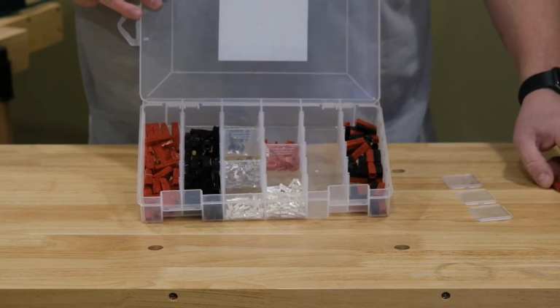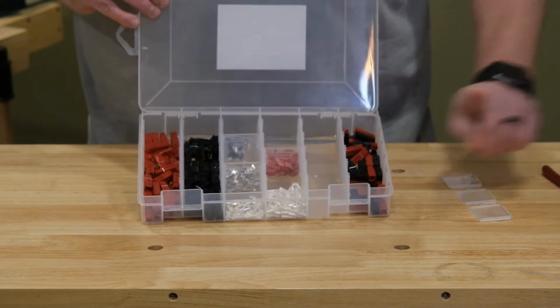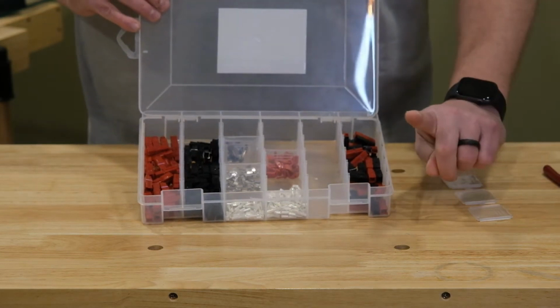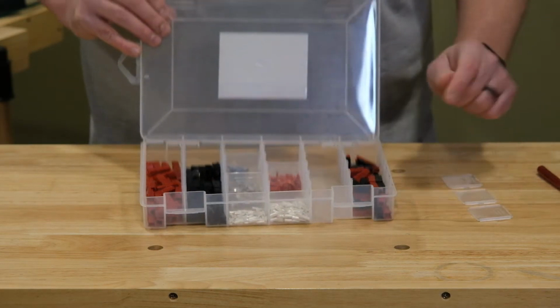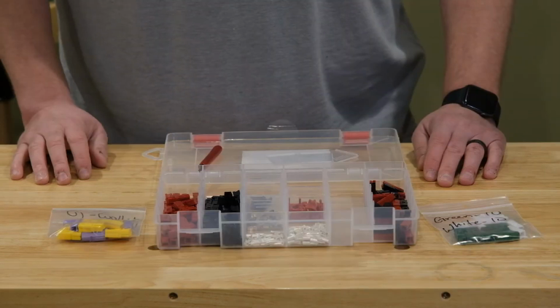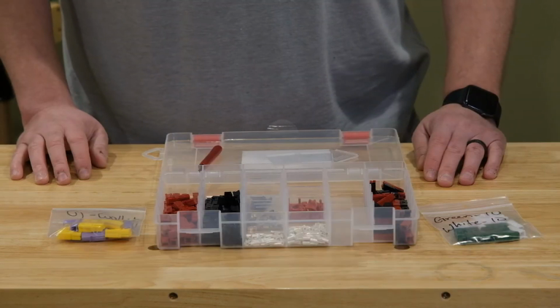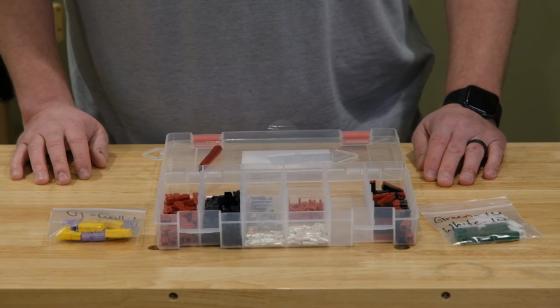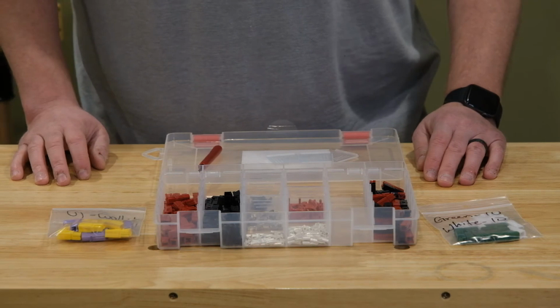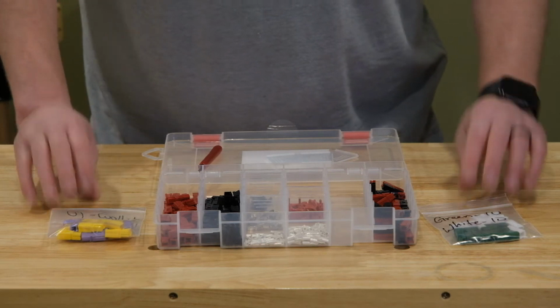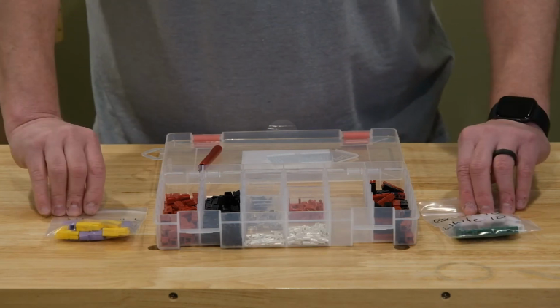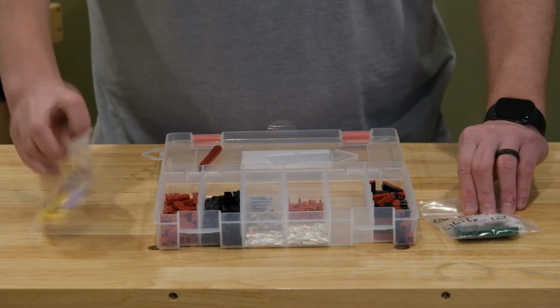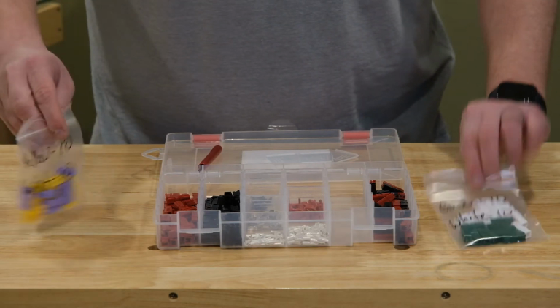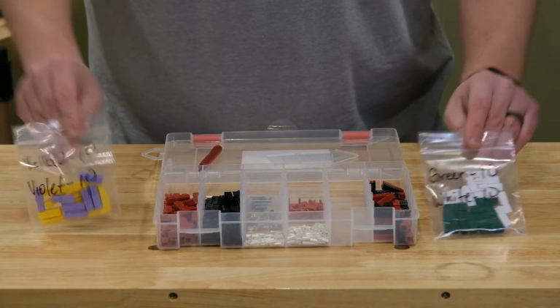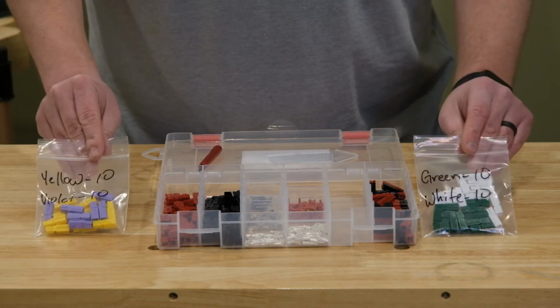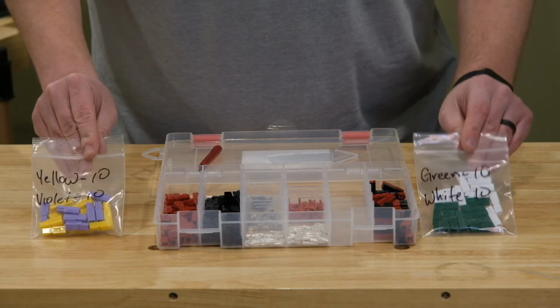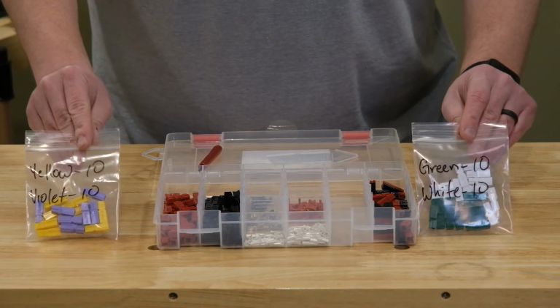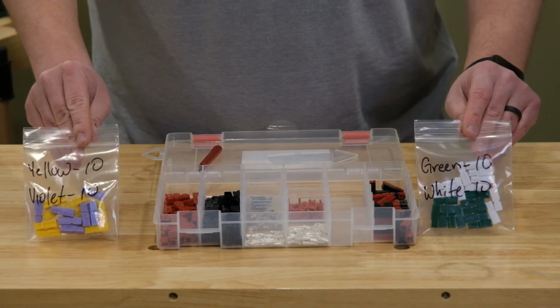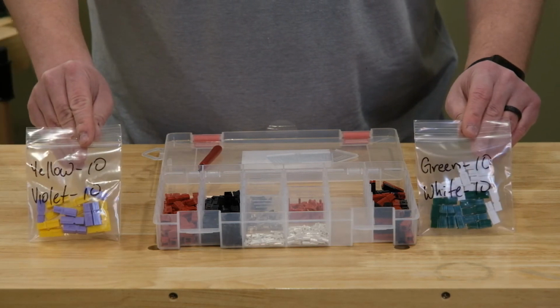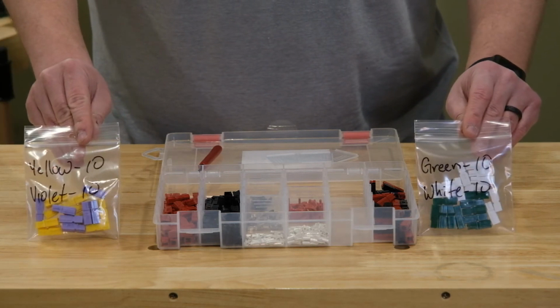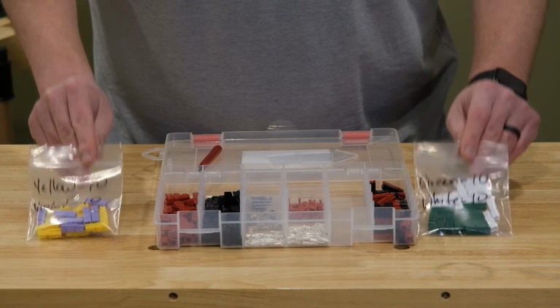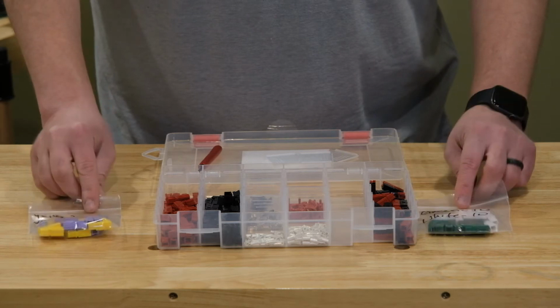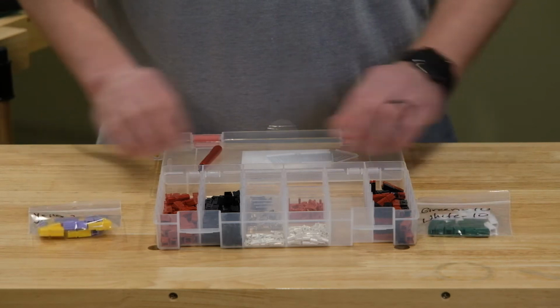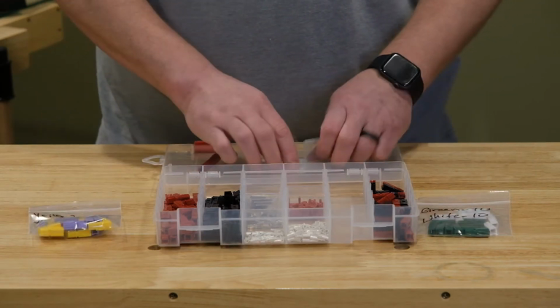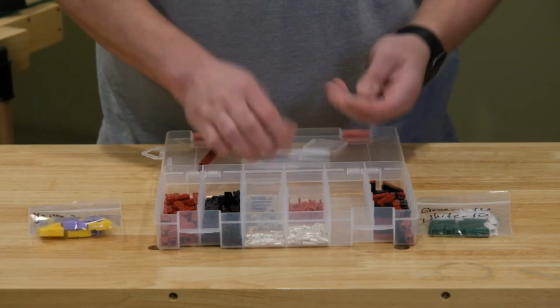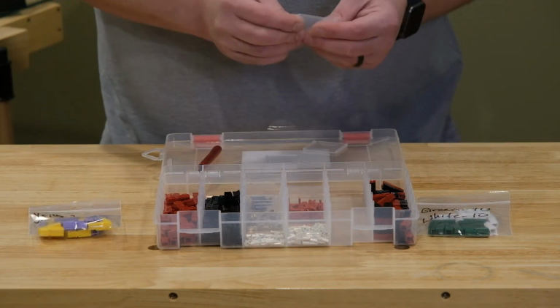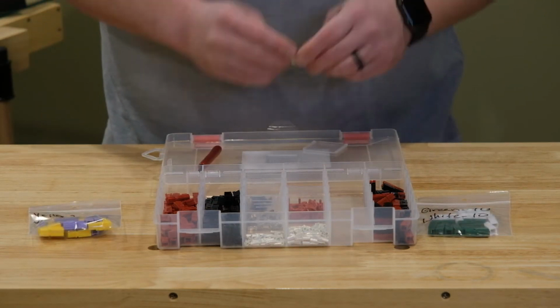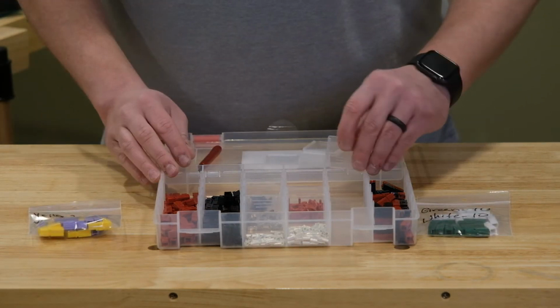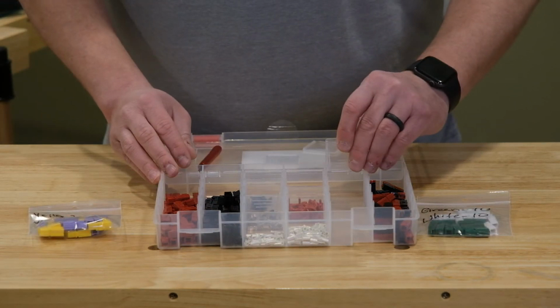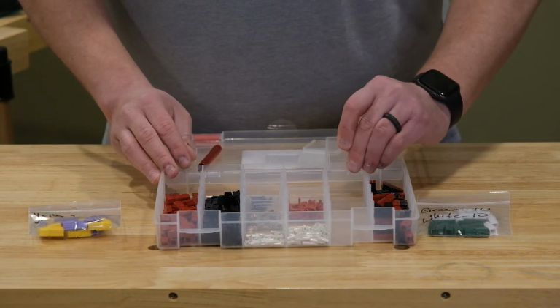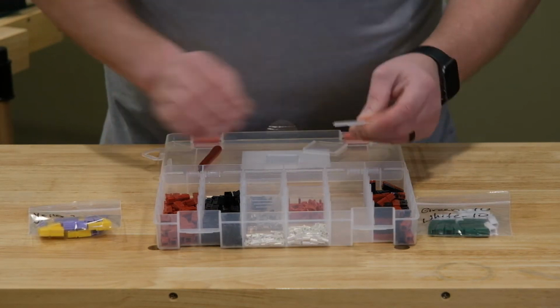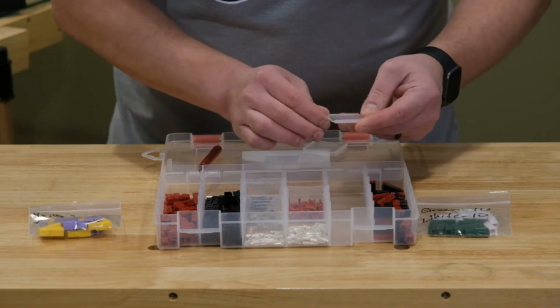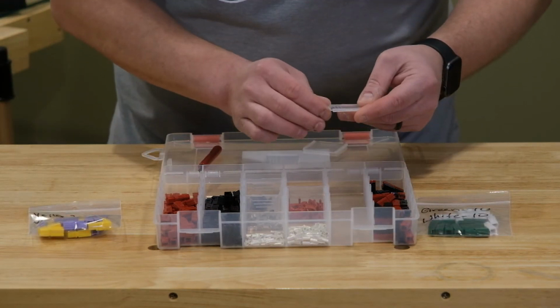Why would we use dividers? Well, because I went ahead and ordered some different colored housings. Now you might ask, why would you ever need different colored housings? And I'm going to show you at least one reason.